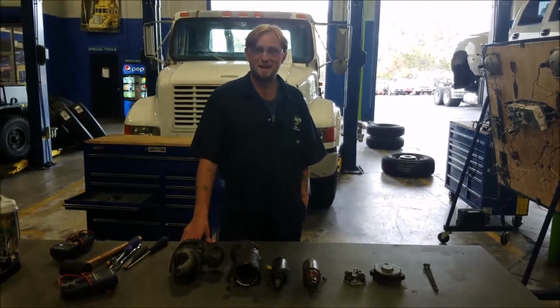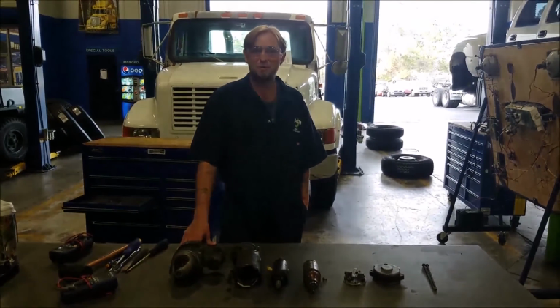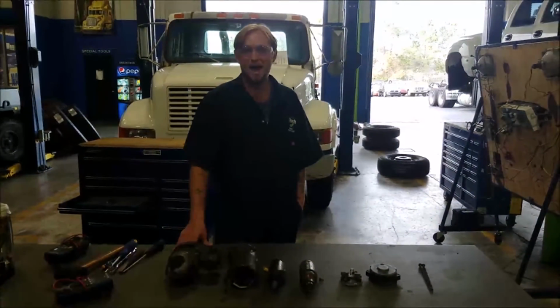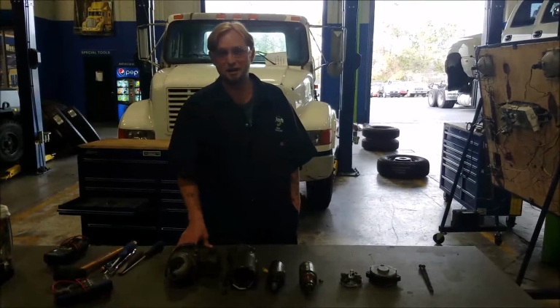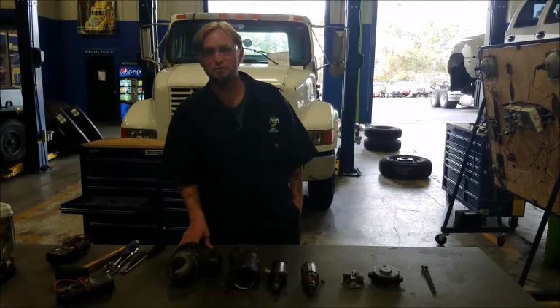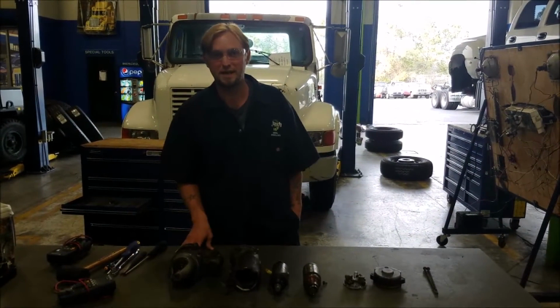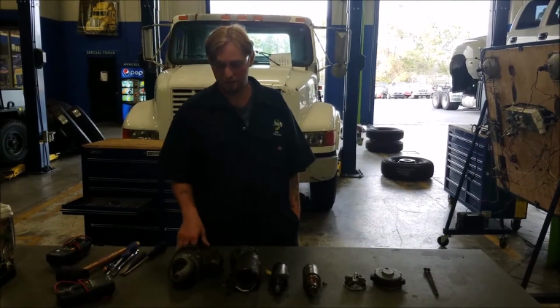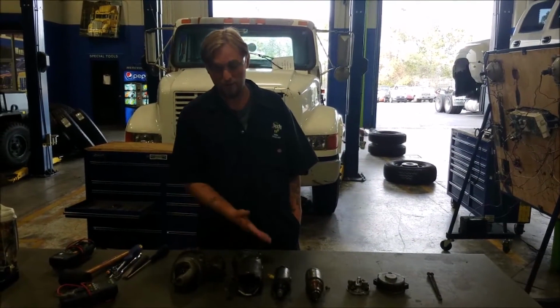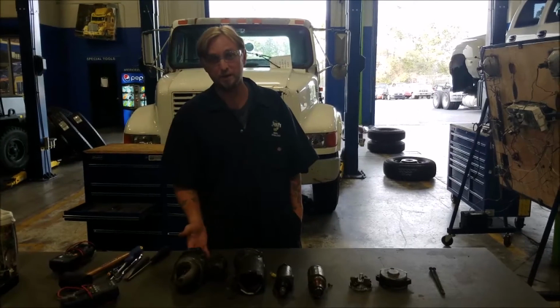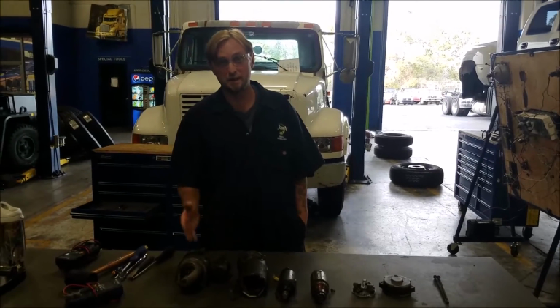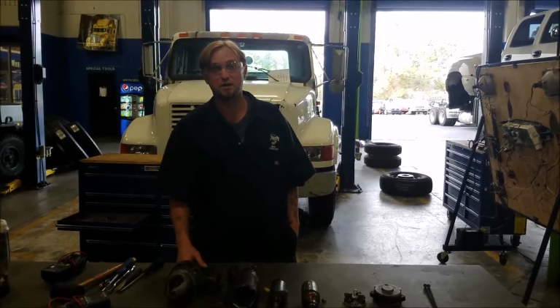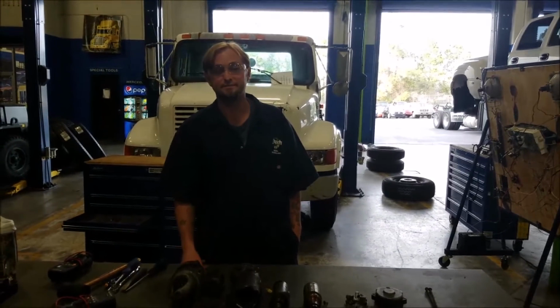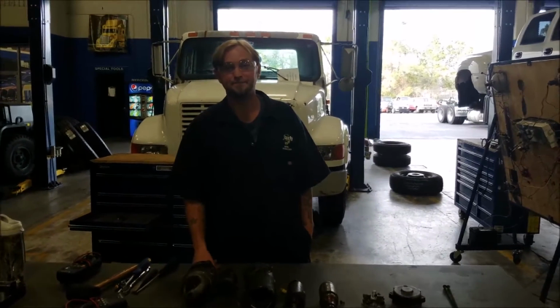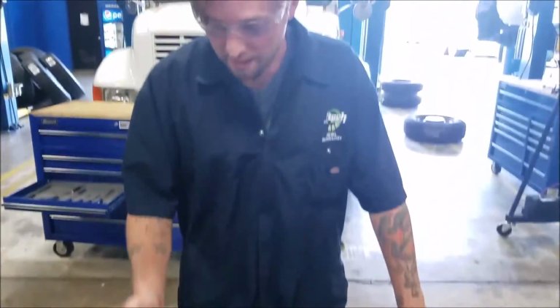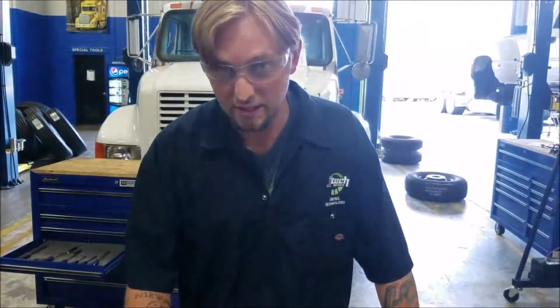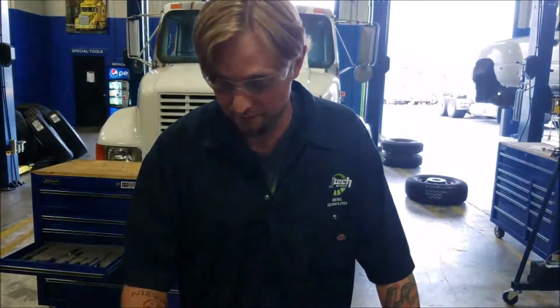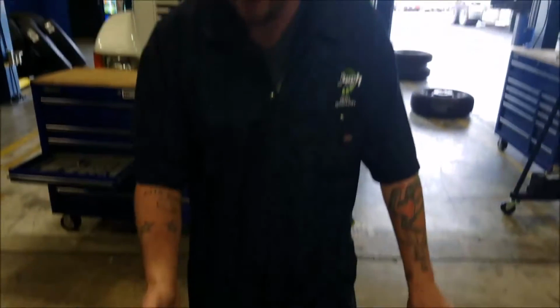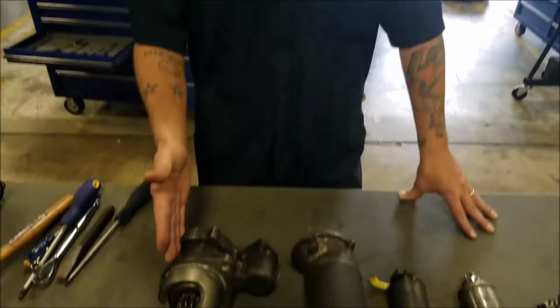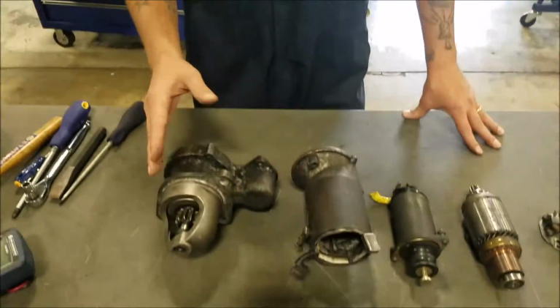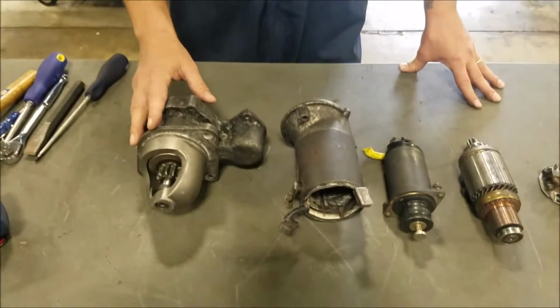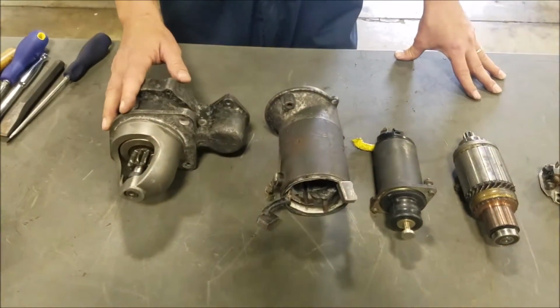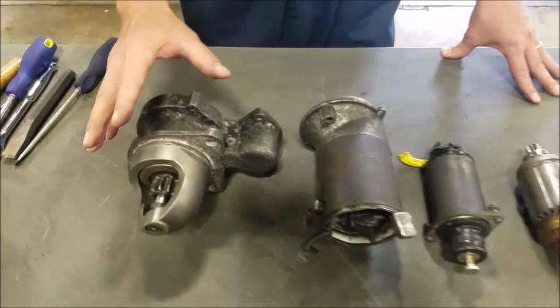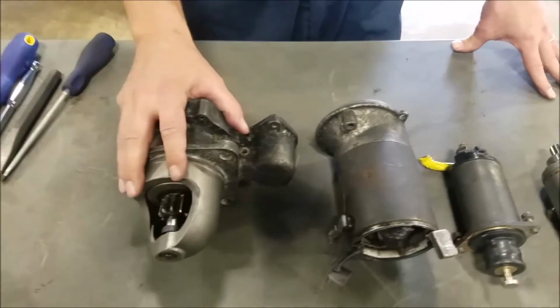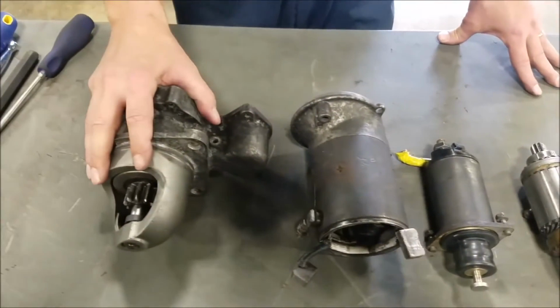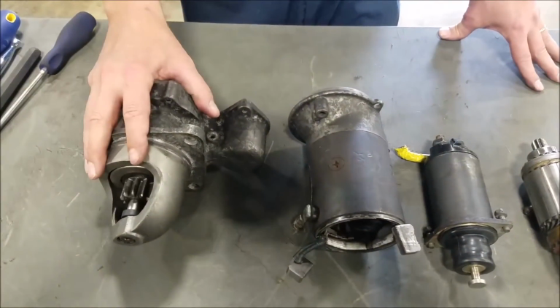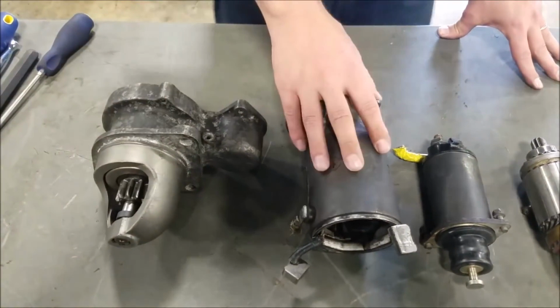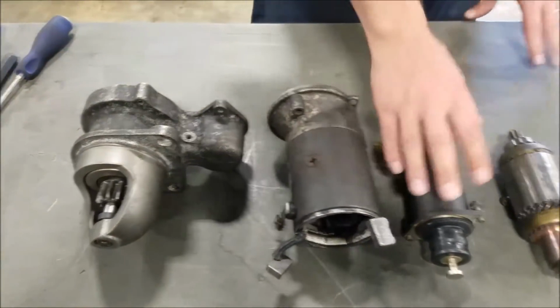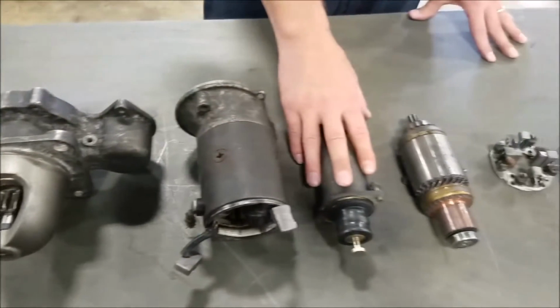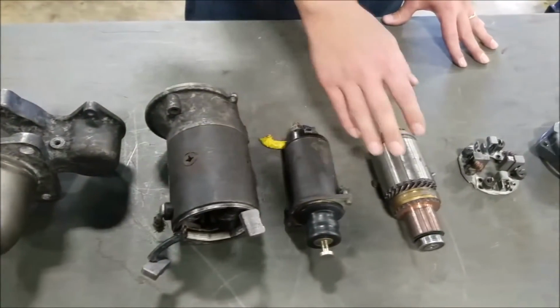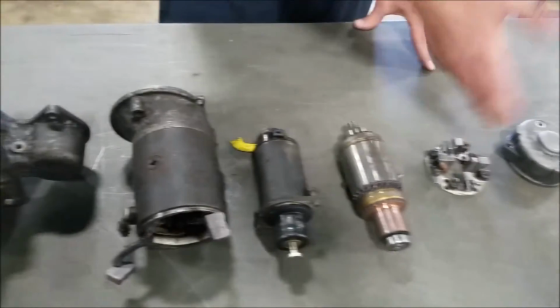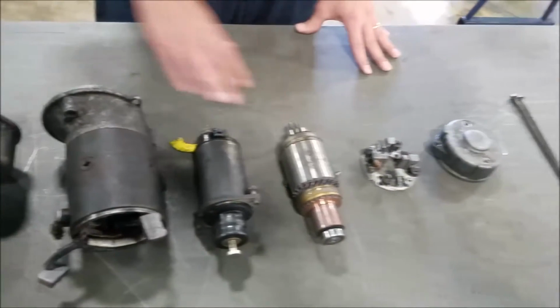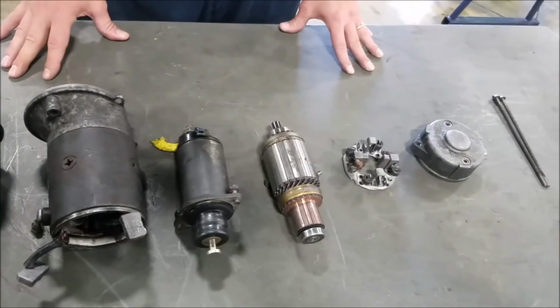Hey guys, welcome back. It's Jared here from JTEC, and today we're going to go over the components of a starter. As you can see, I've got a starter already taken apart. What we're going to do is go over each part individually and give you a little explanation of how it all works.